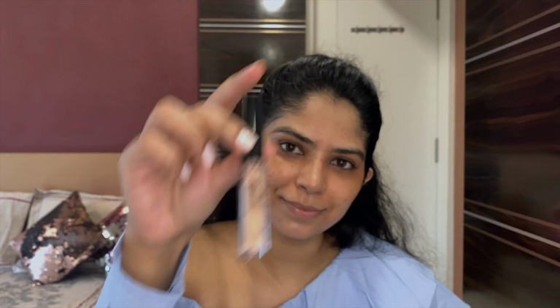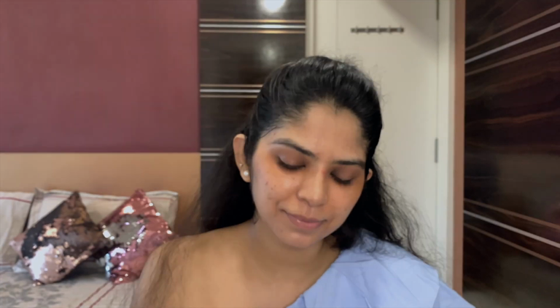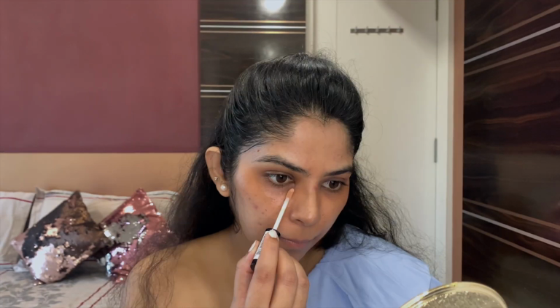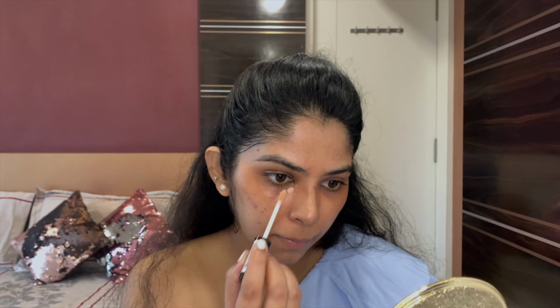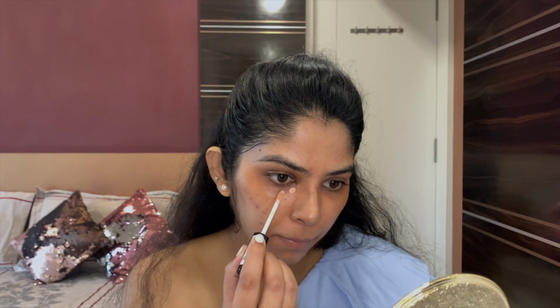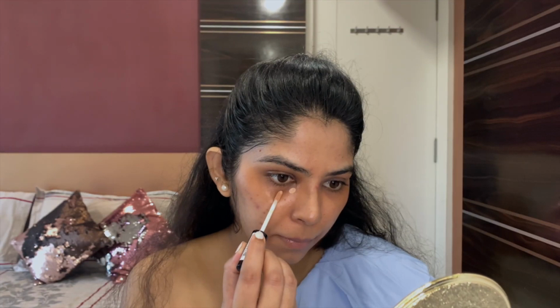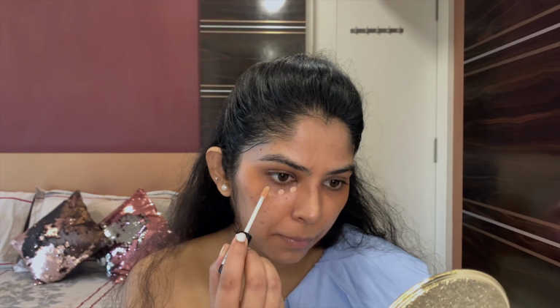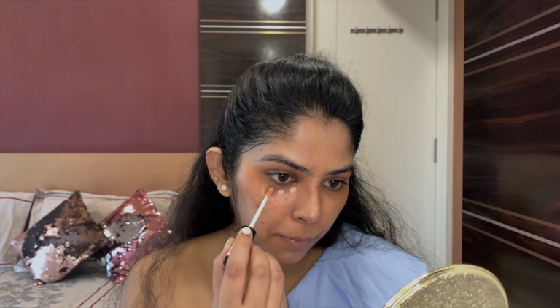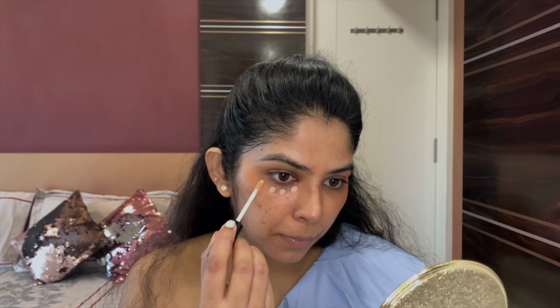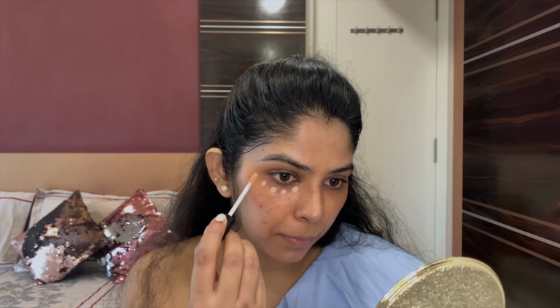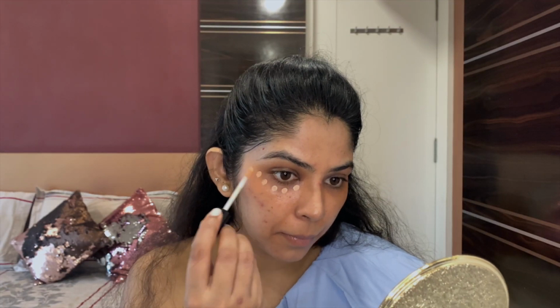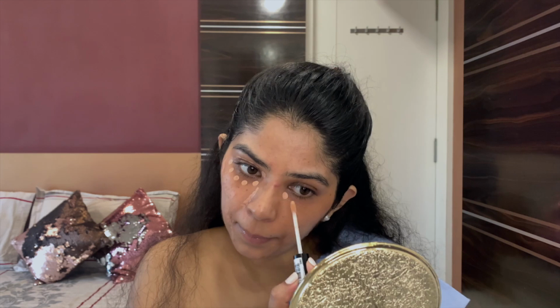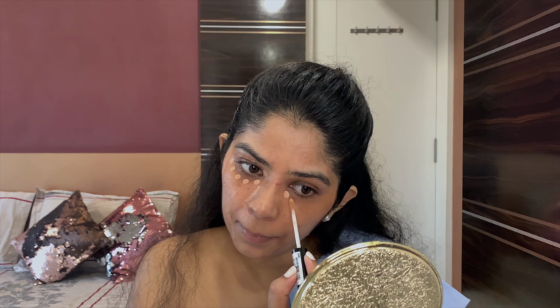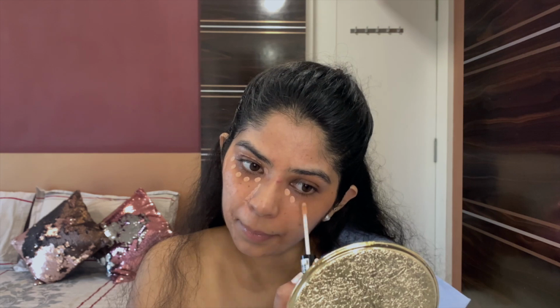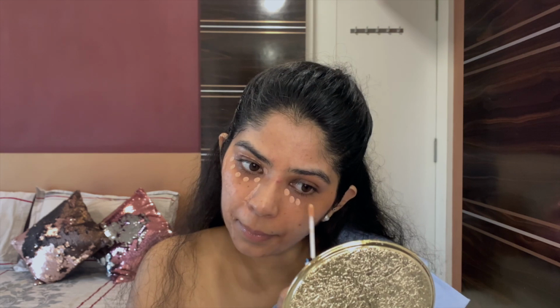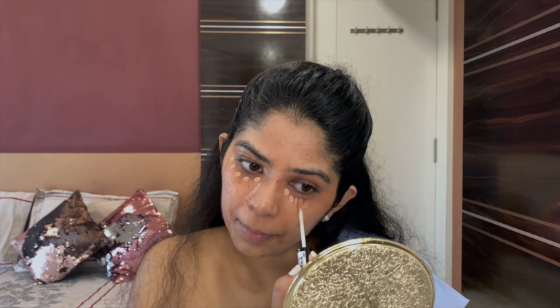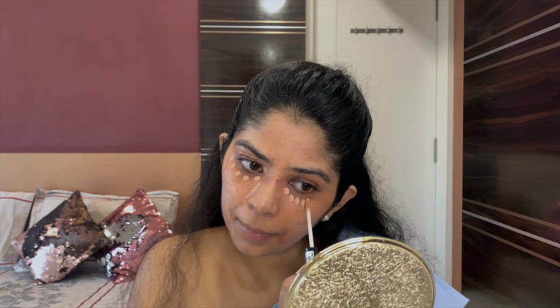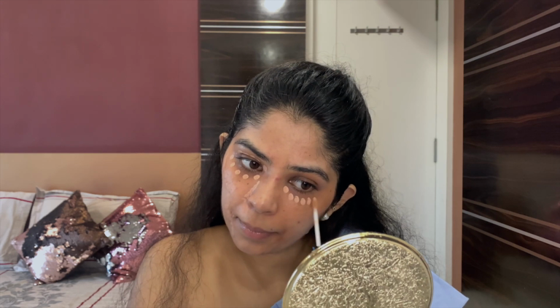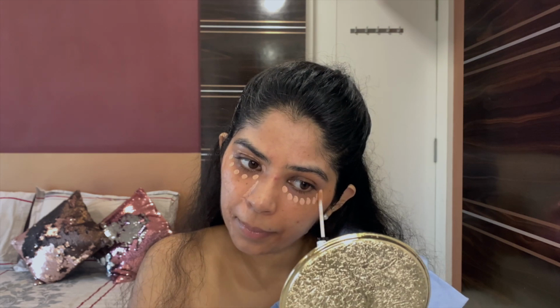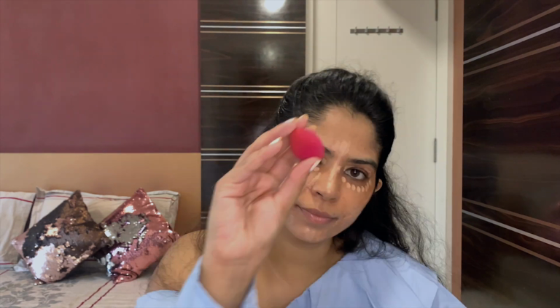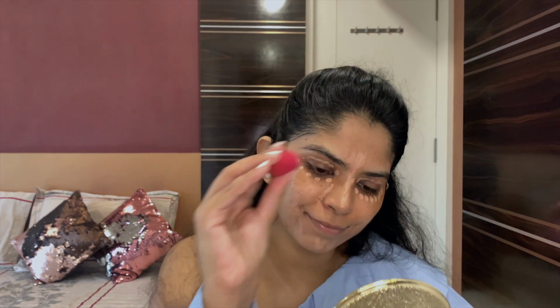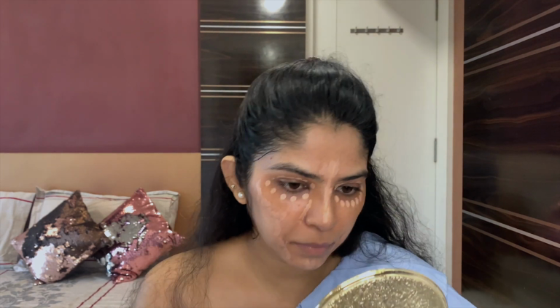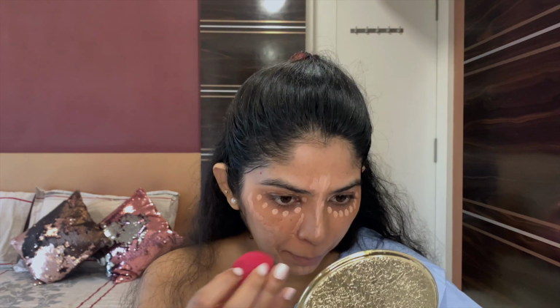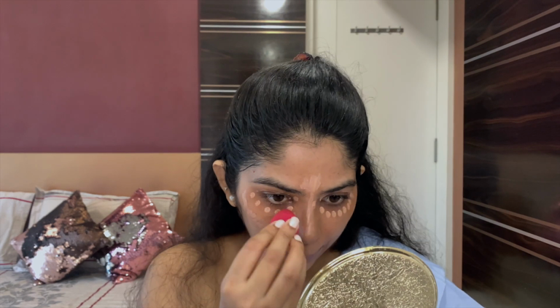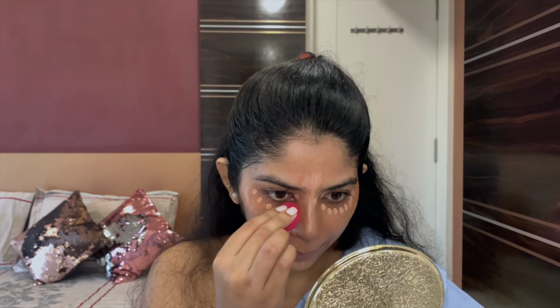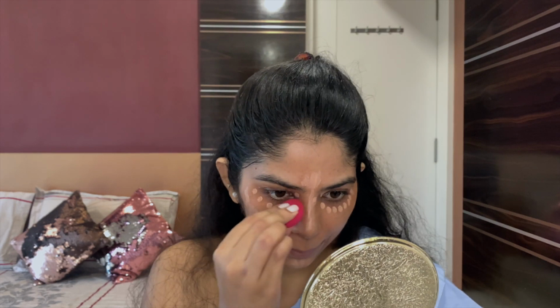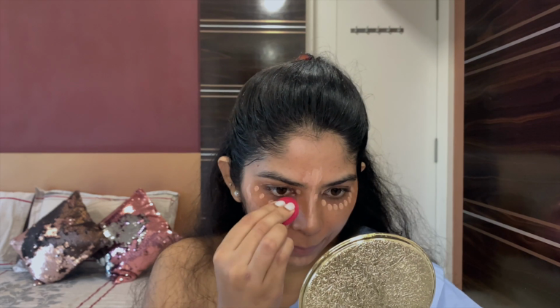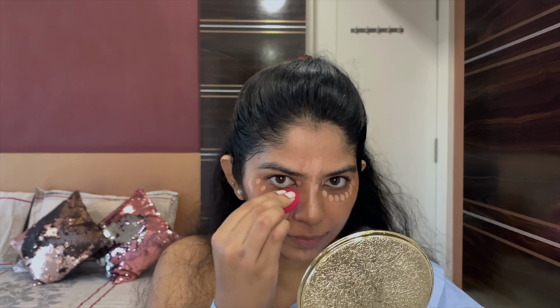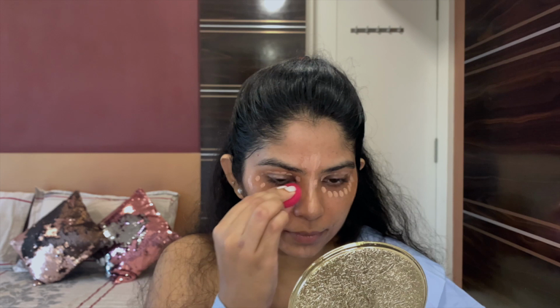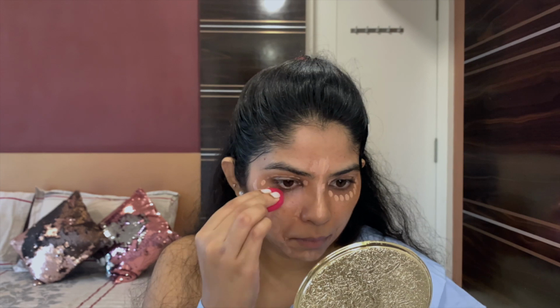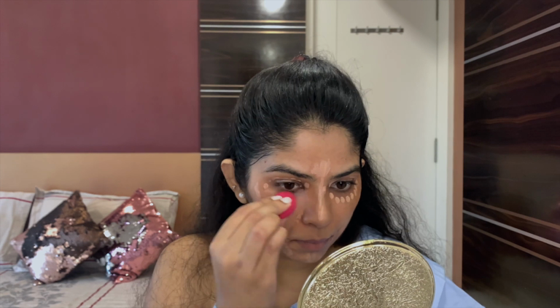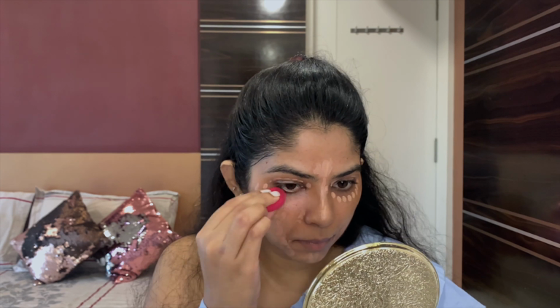Followed by NYX HD concealer in the same shade. I'm going to build up coverage in my under-eye area to cover up that orange corrector and brighten up the eye area.